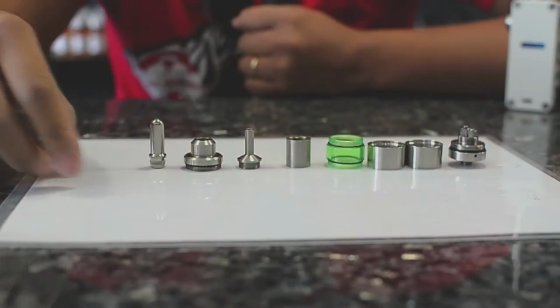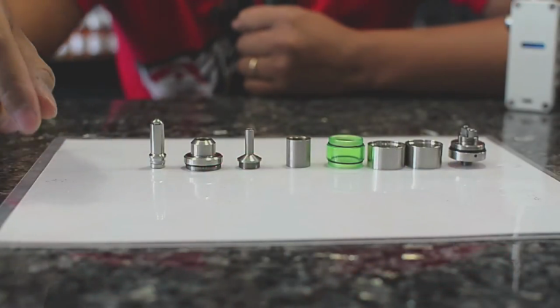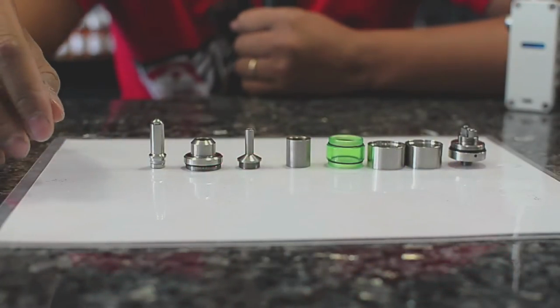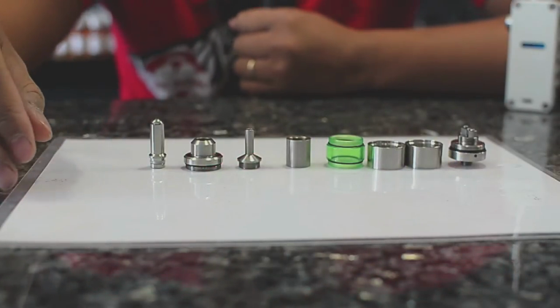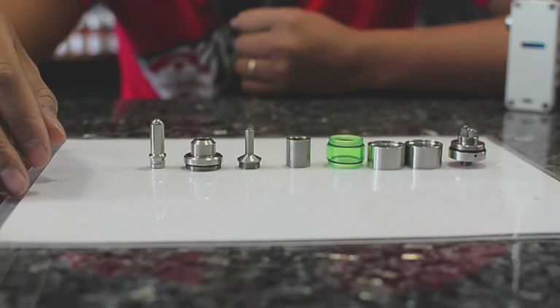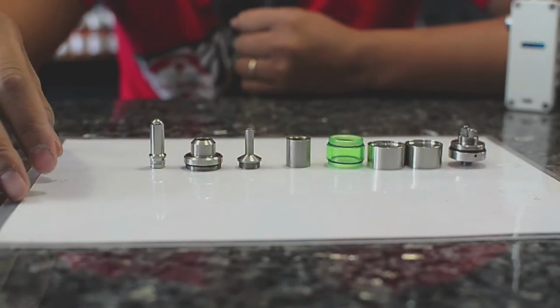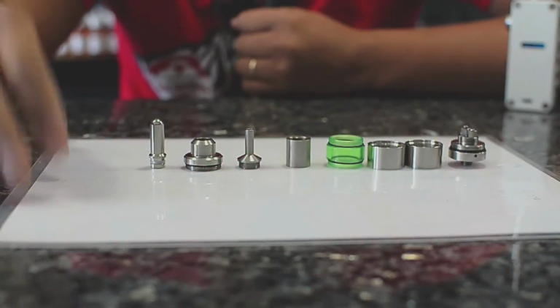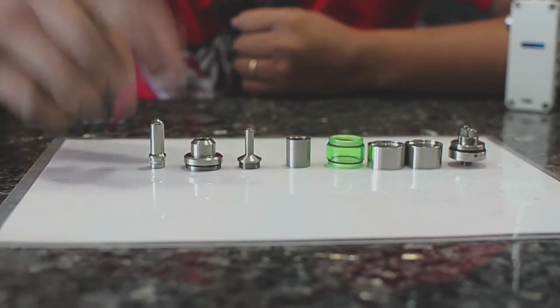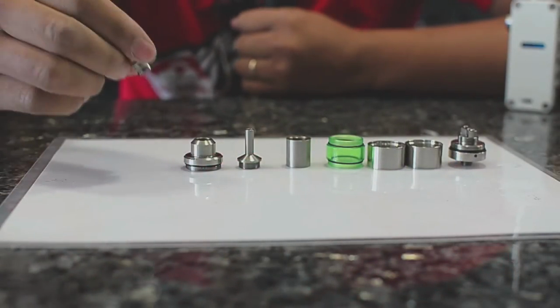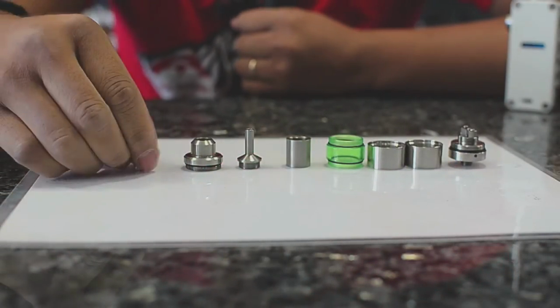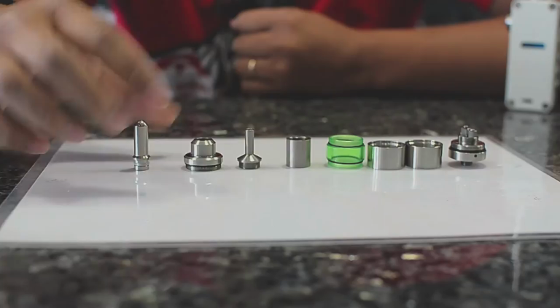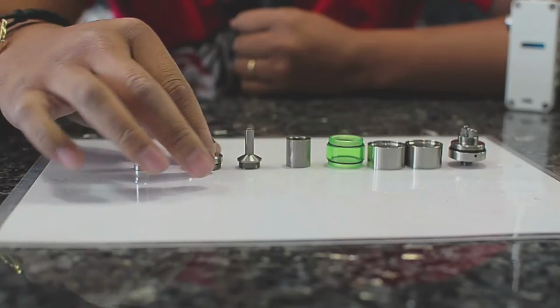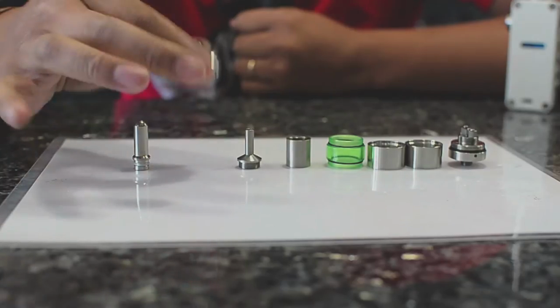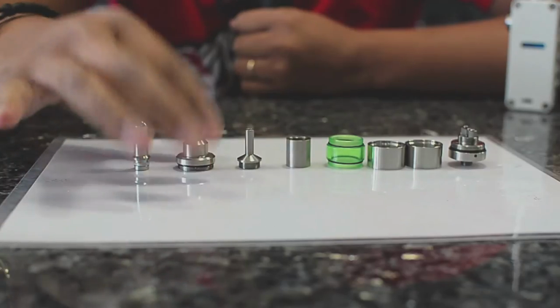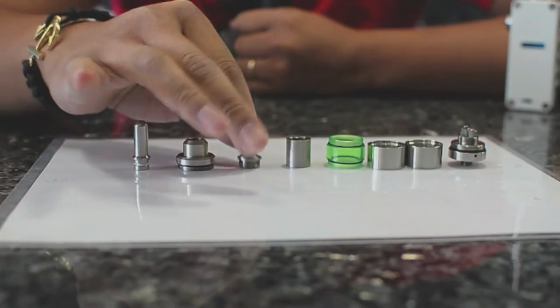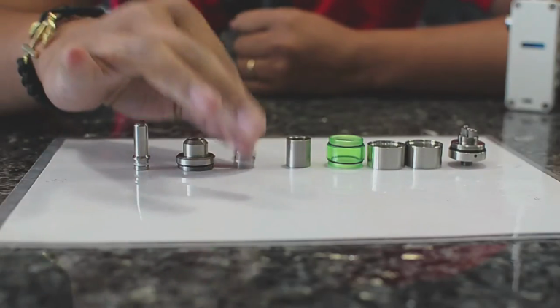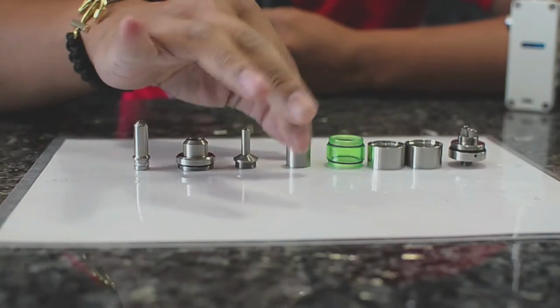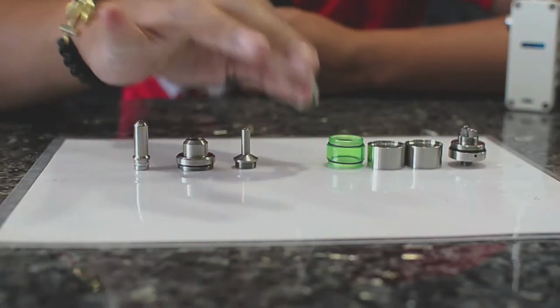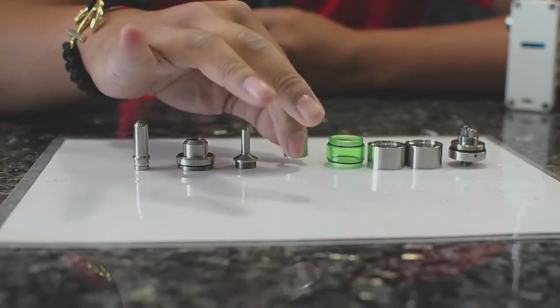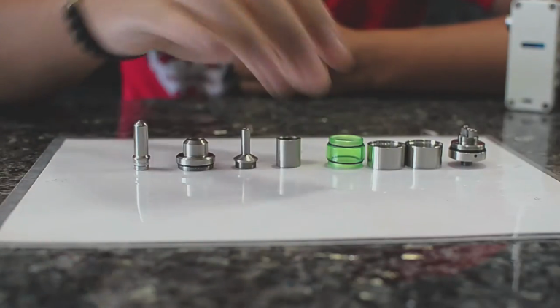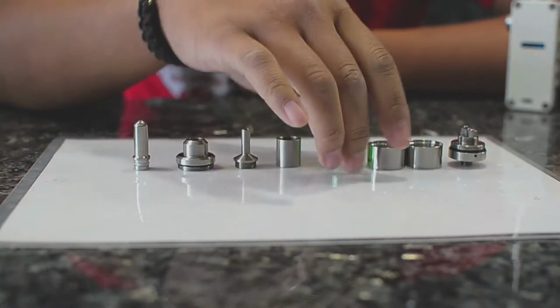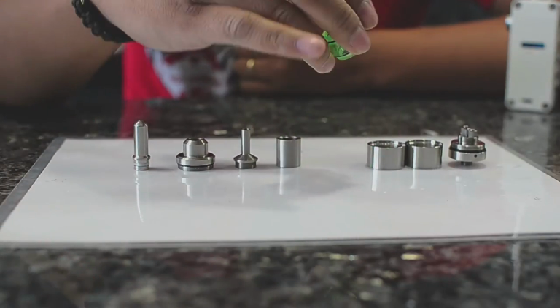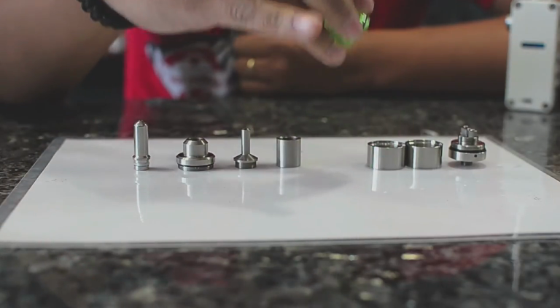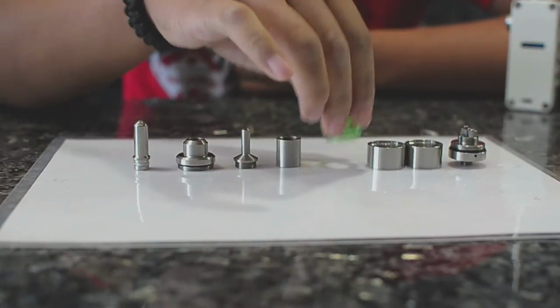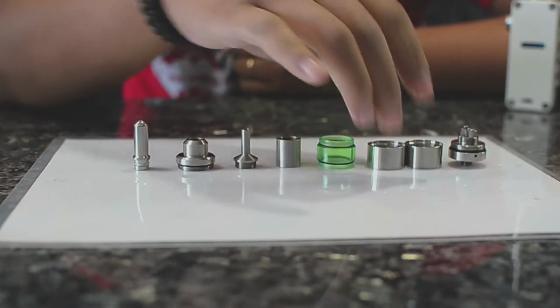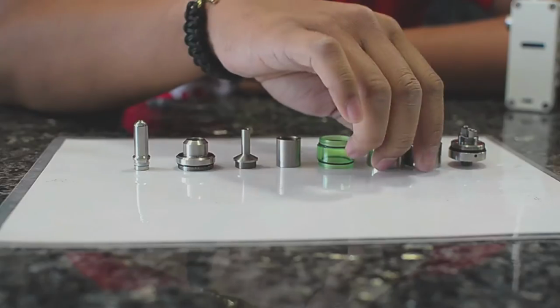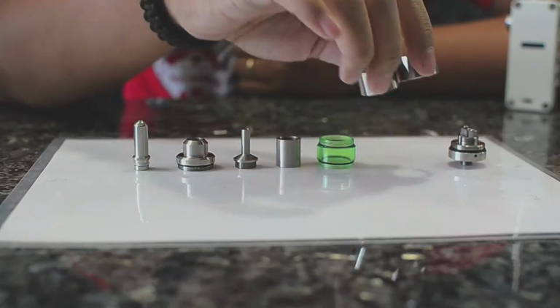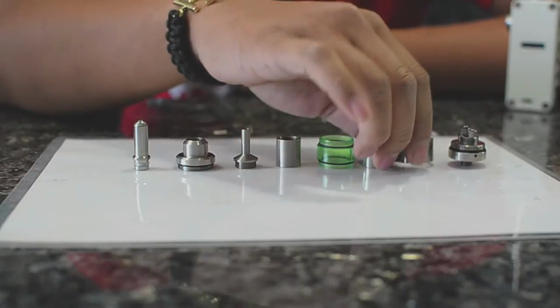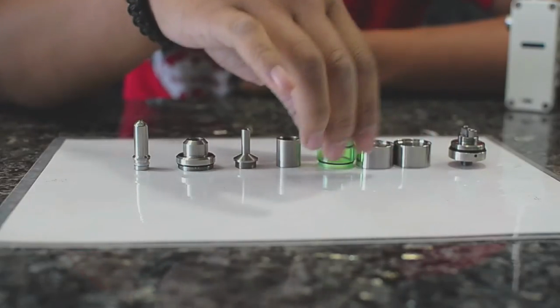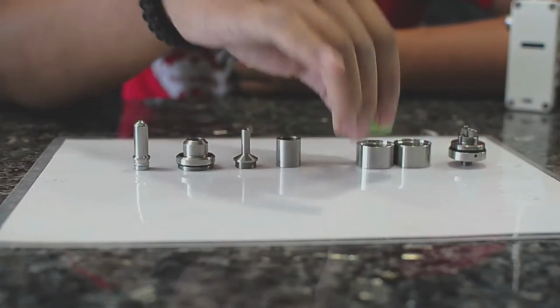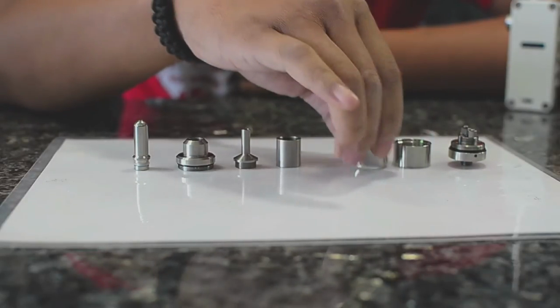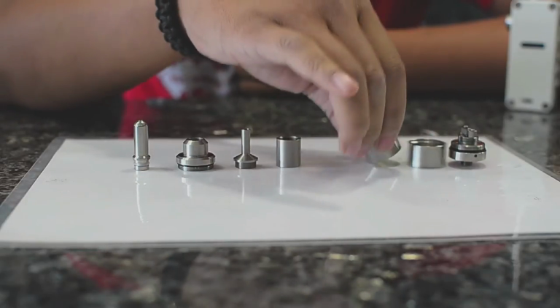Here we have the Kayfun all broken down. It comes with the drip tip, comes with the top cap, the chimney, the barrel, the clear centerpiece, and the two outer tubes that make up the tank.